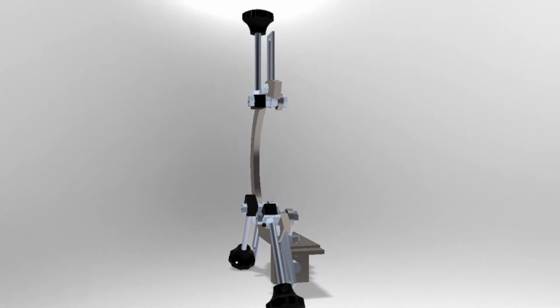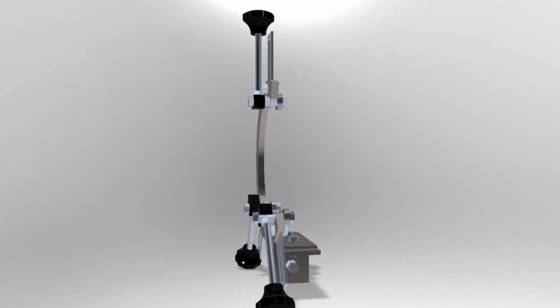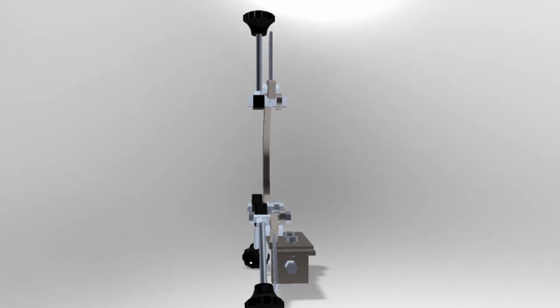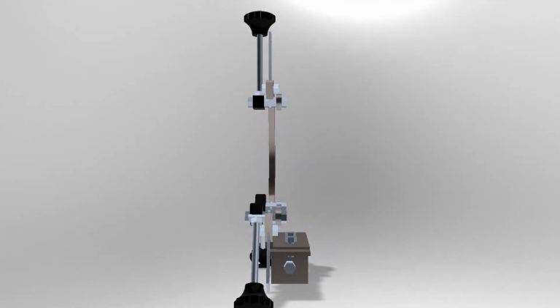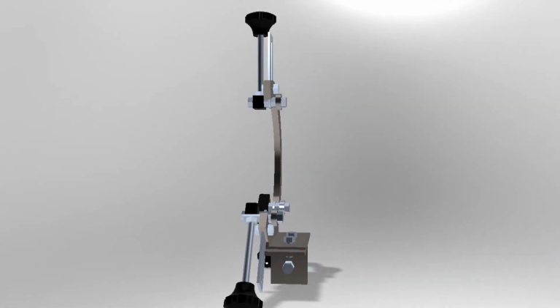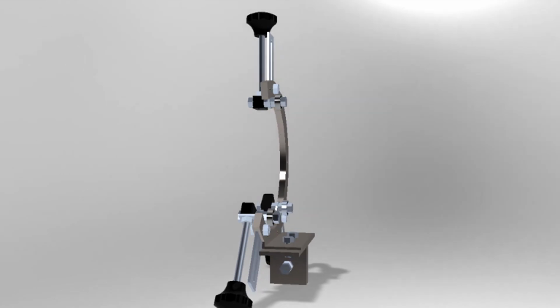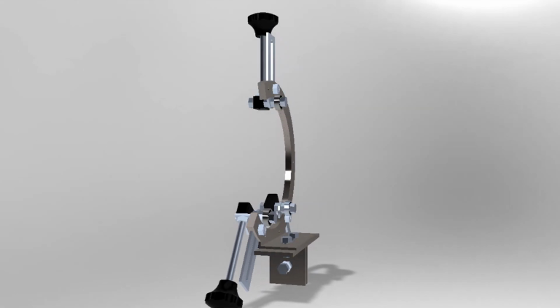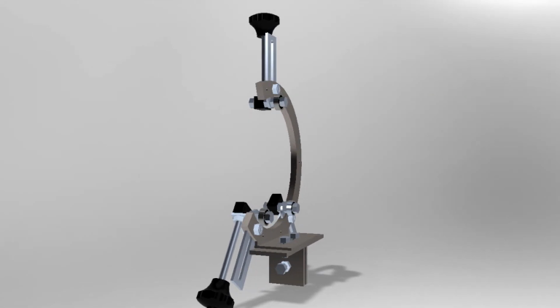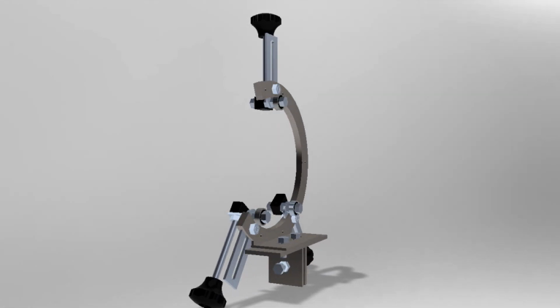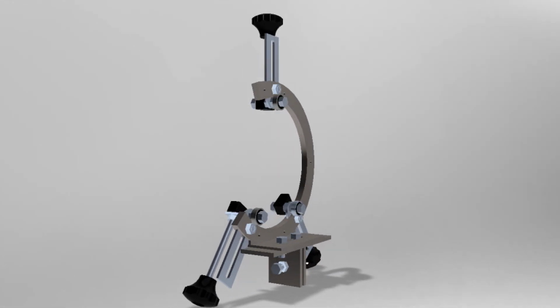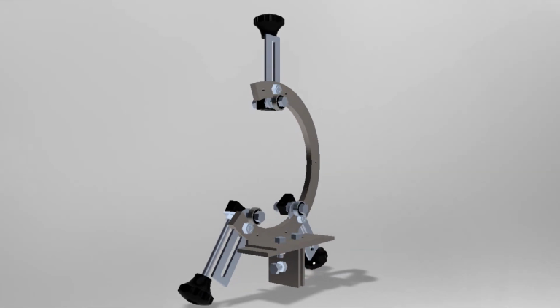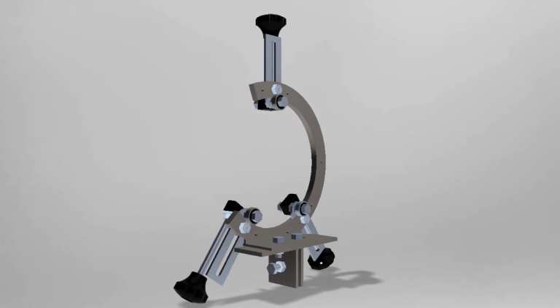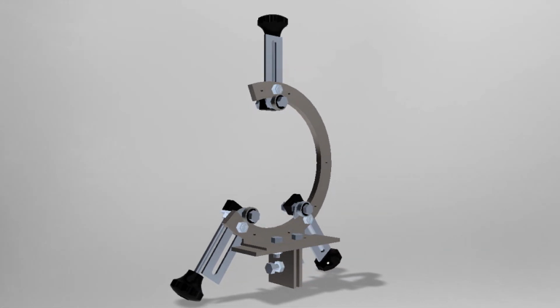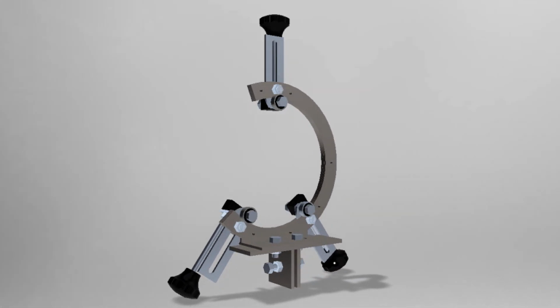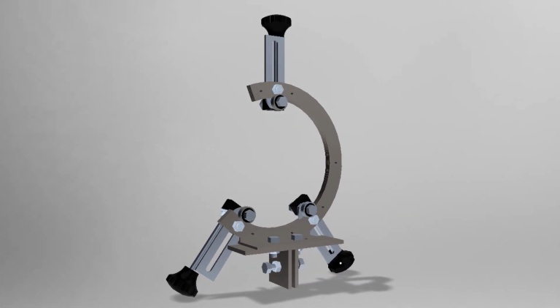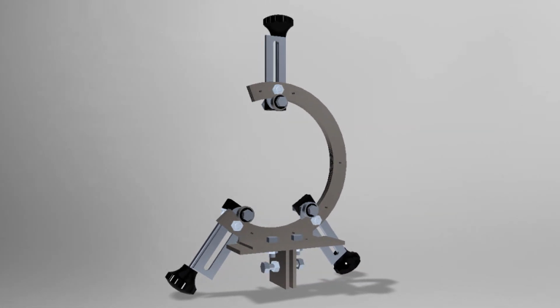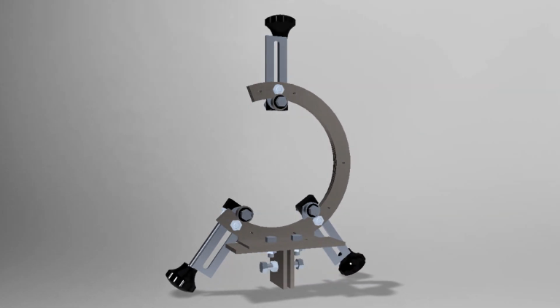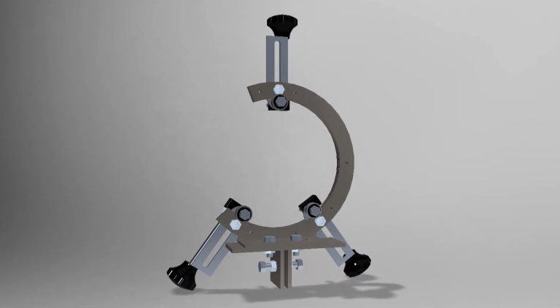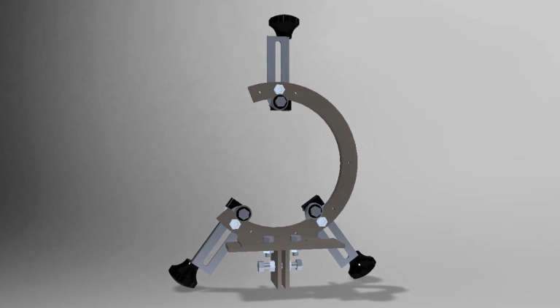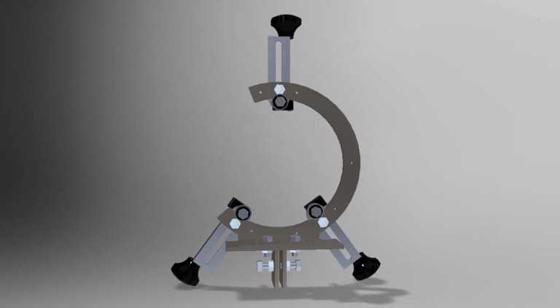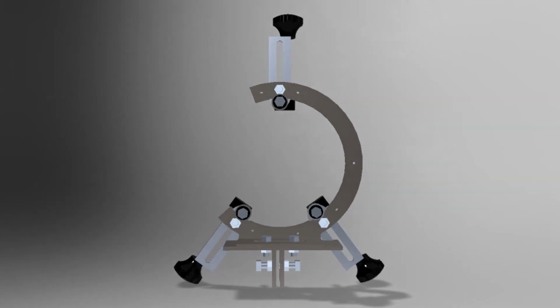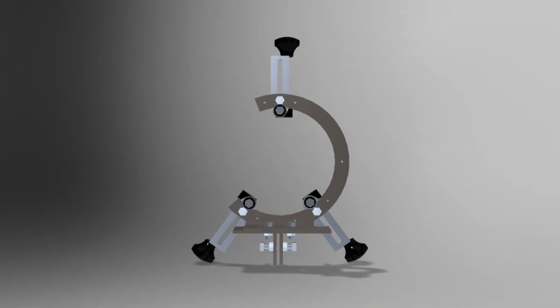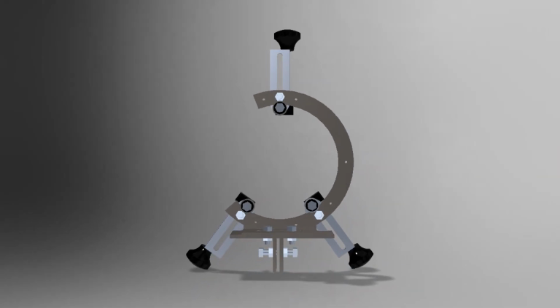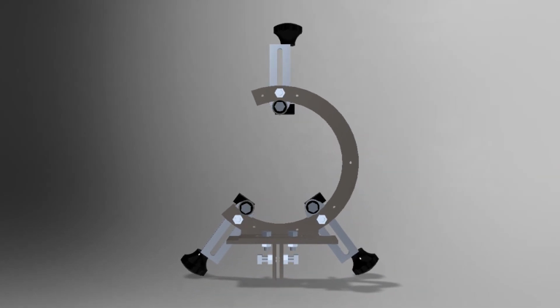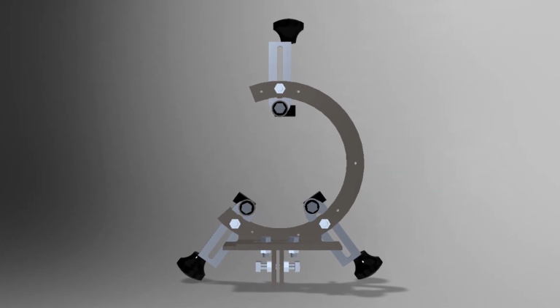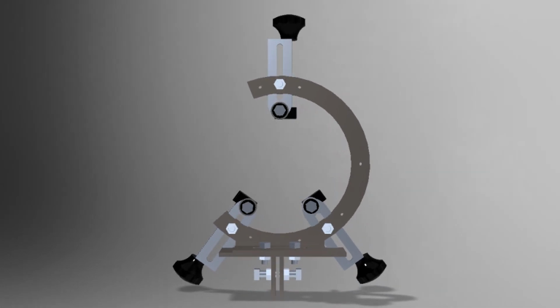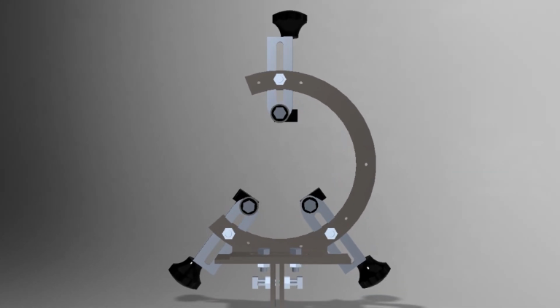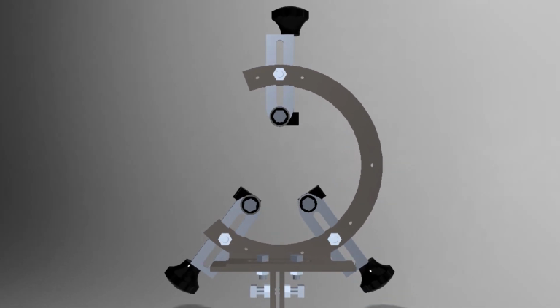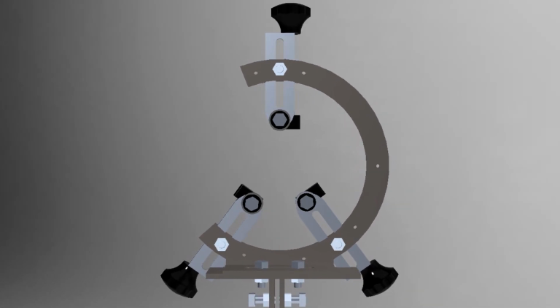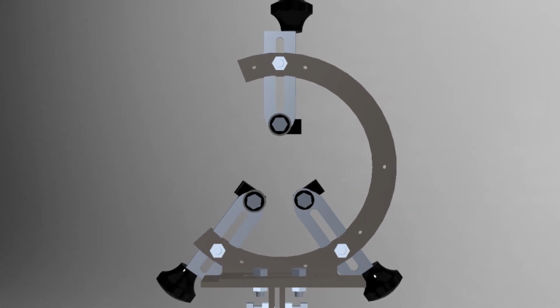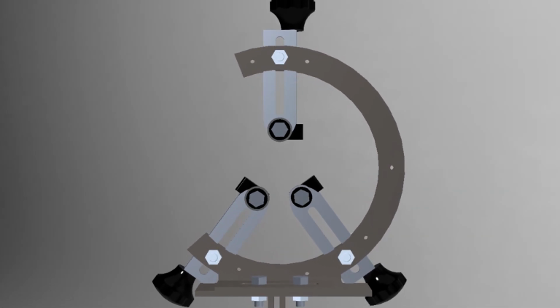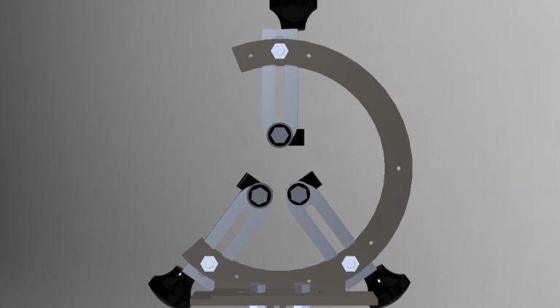The parts are mostly plasma-cut, but there are also some 3D printed parts. We start with the plasma cutting and then I will show you how it is assembled. Okay, let's do that.